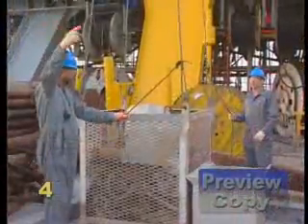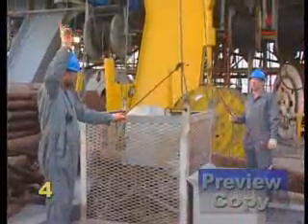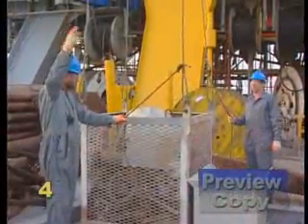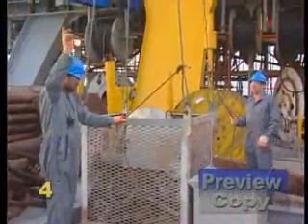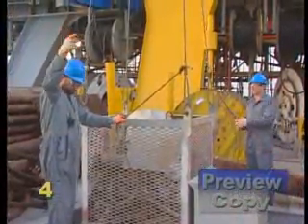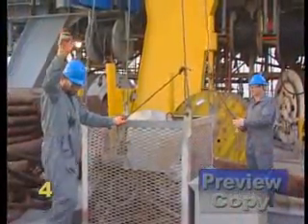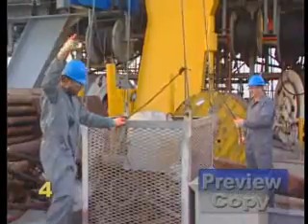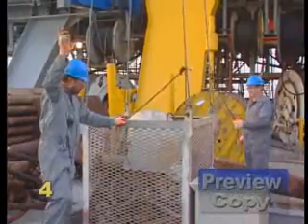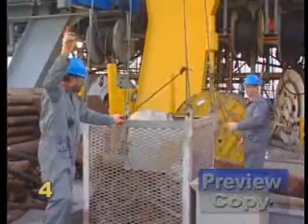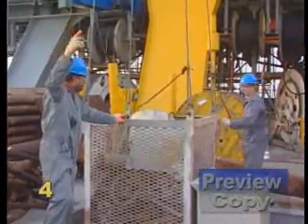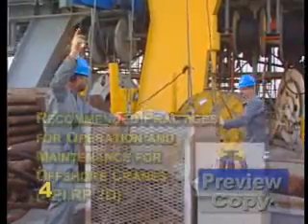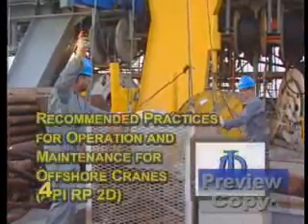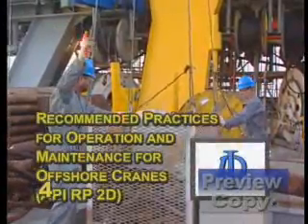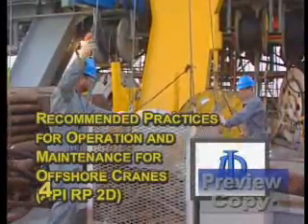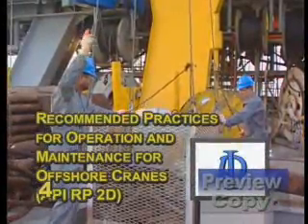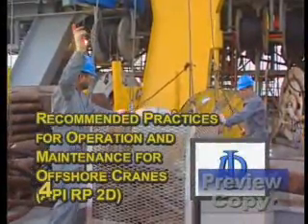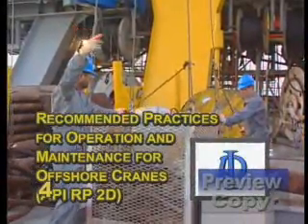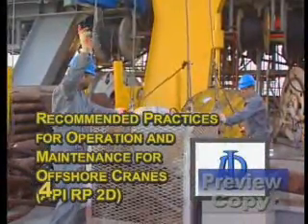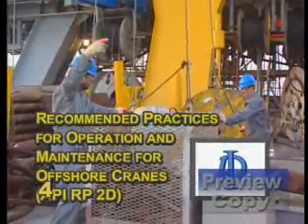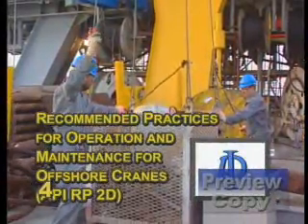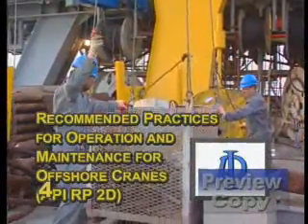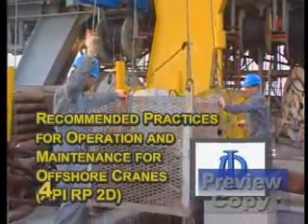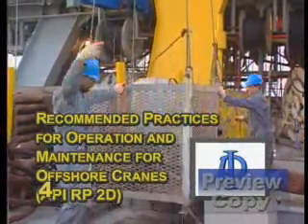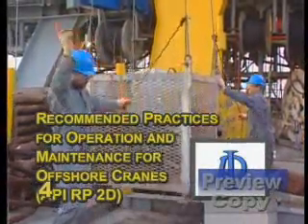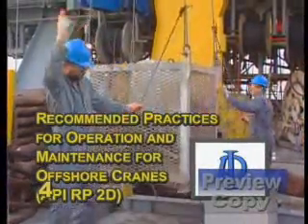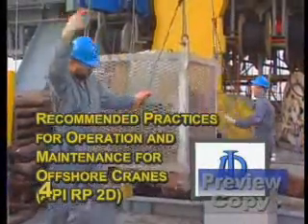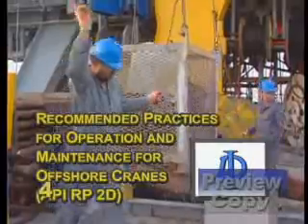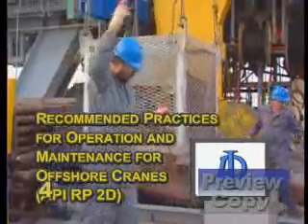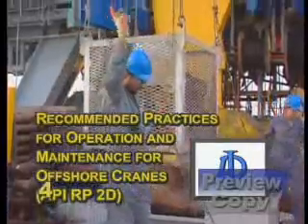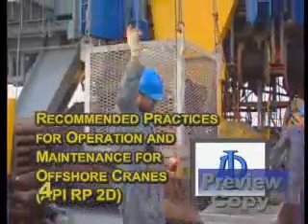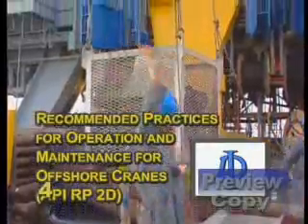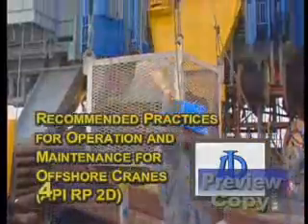This instructional material is based on the American Petroleum Institute's recommended practices for operation and maintenance of offshore cranes.